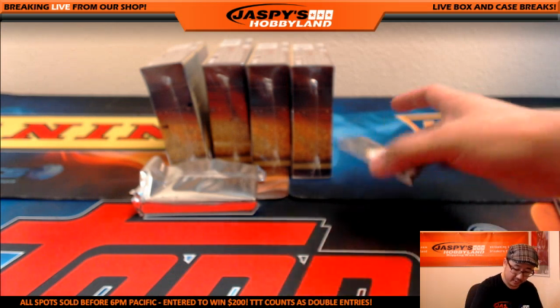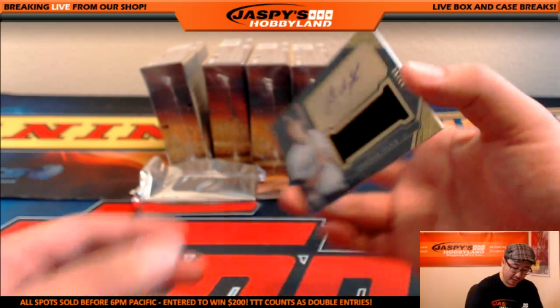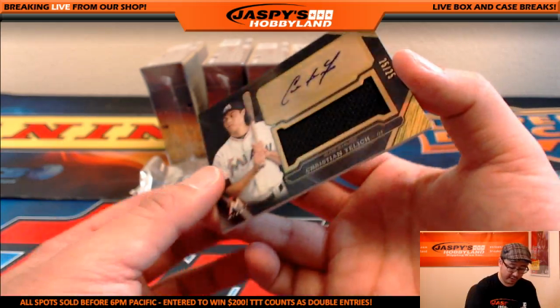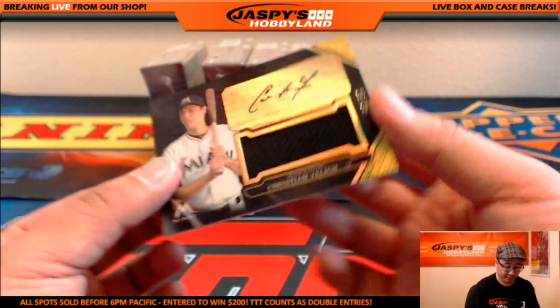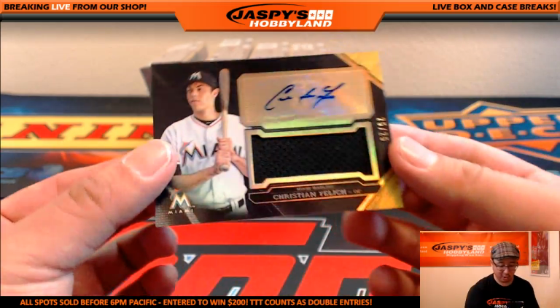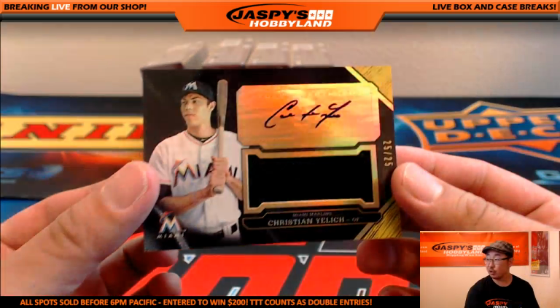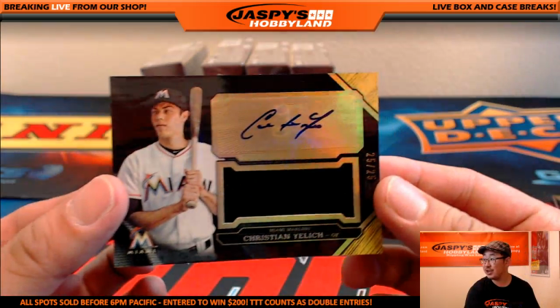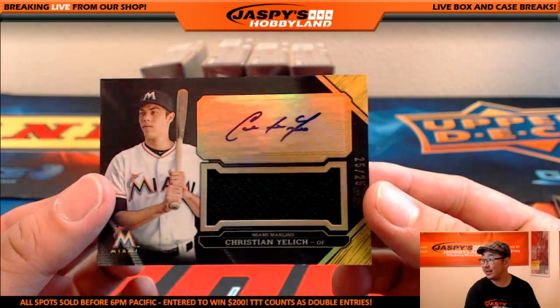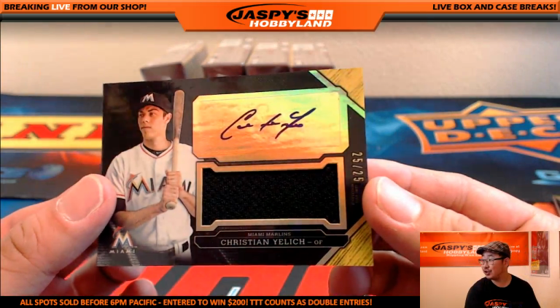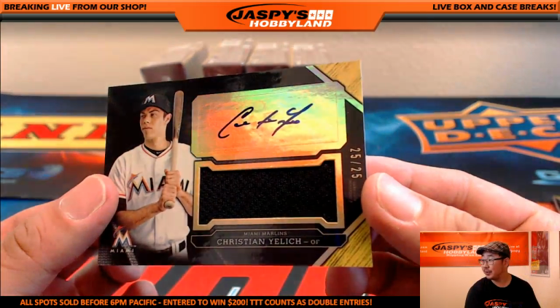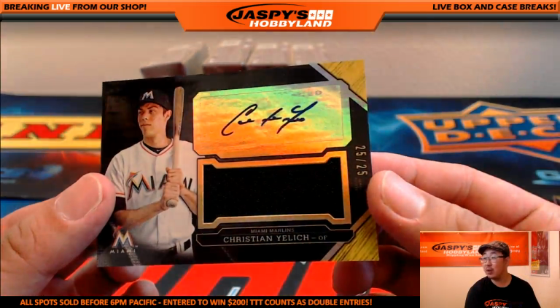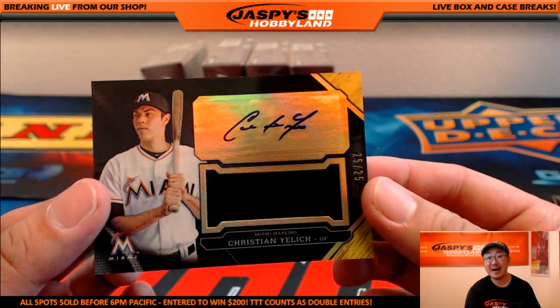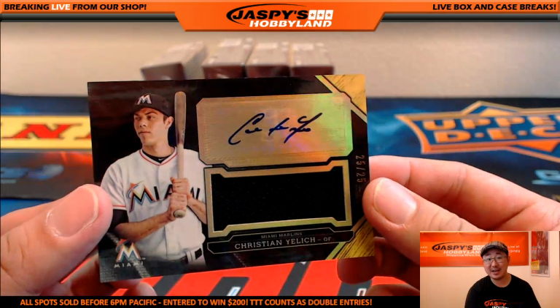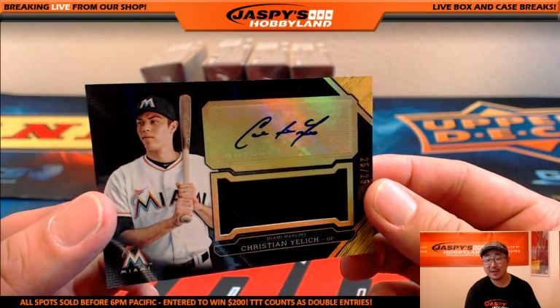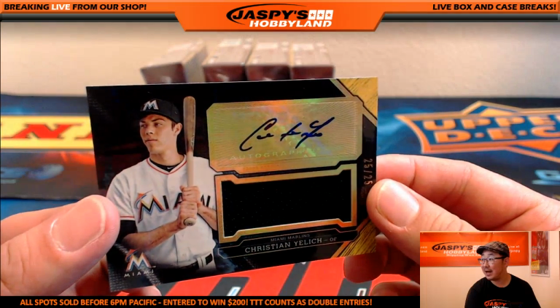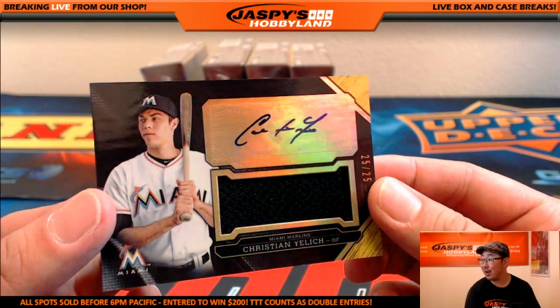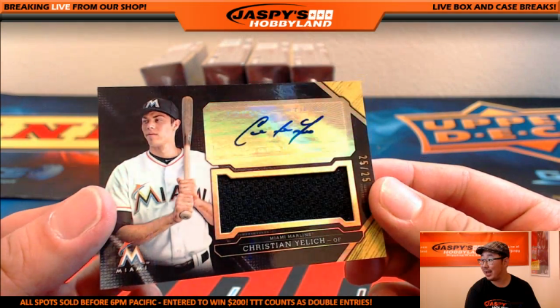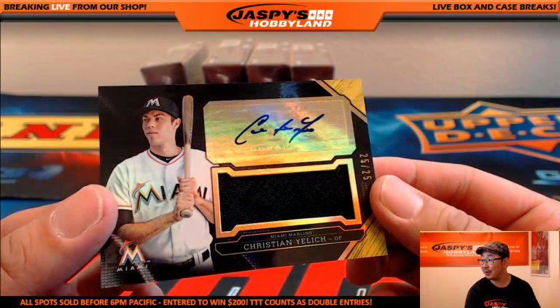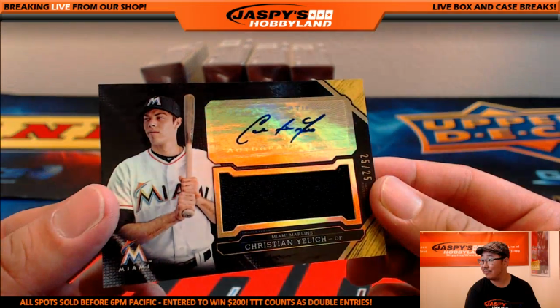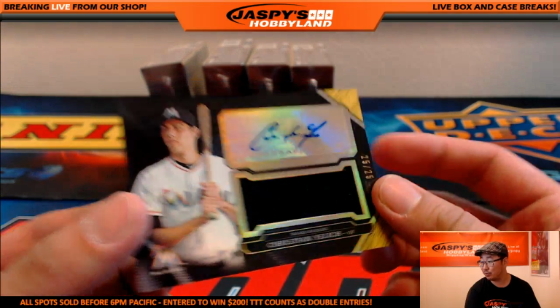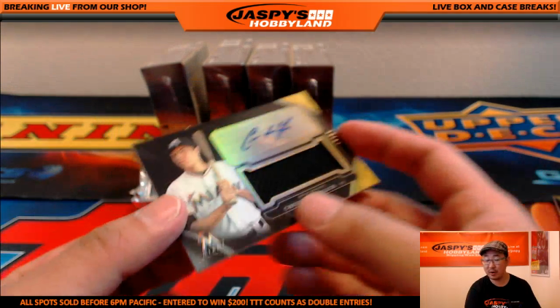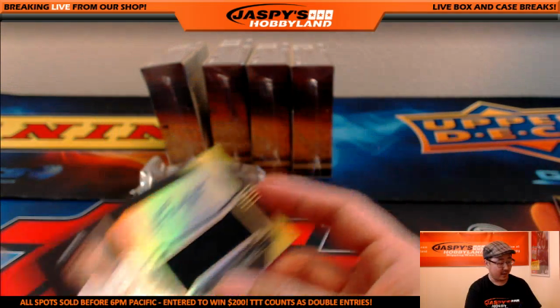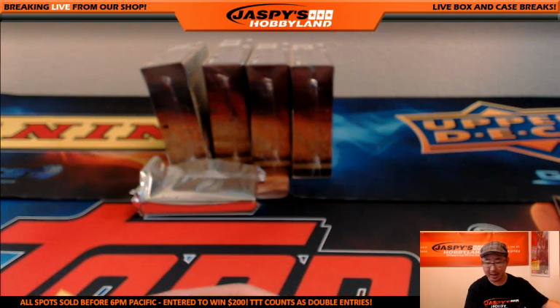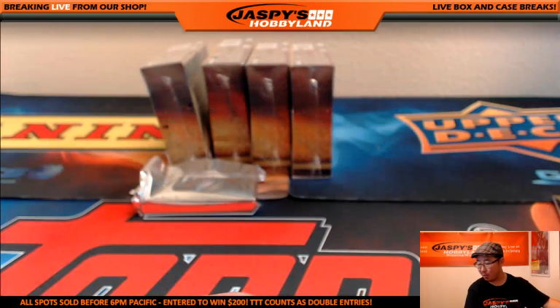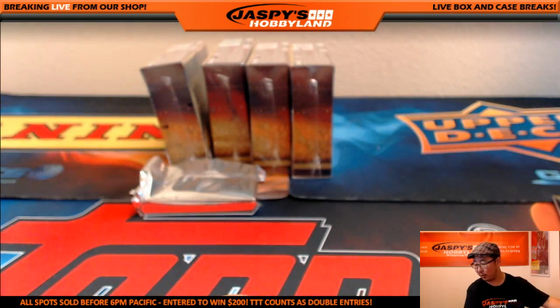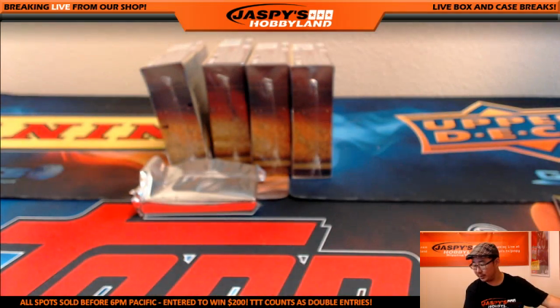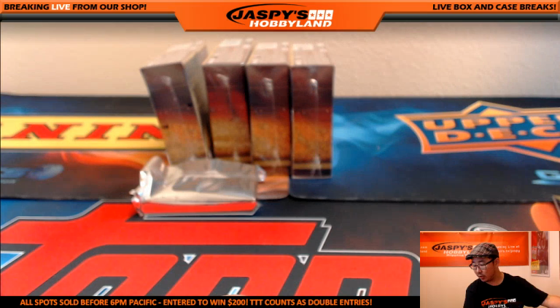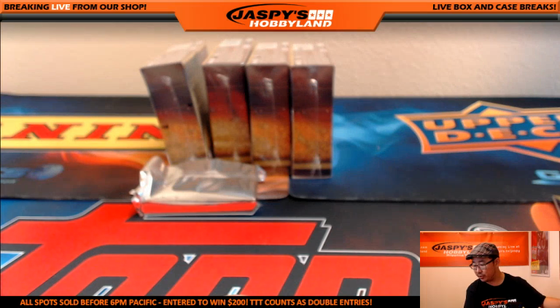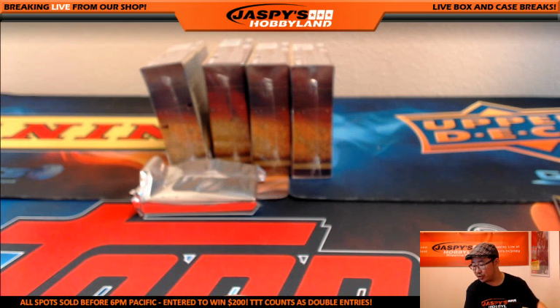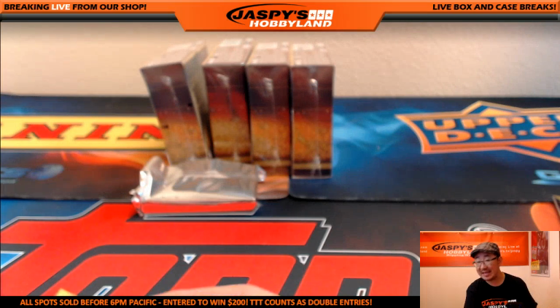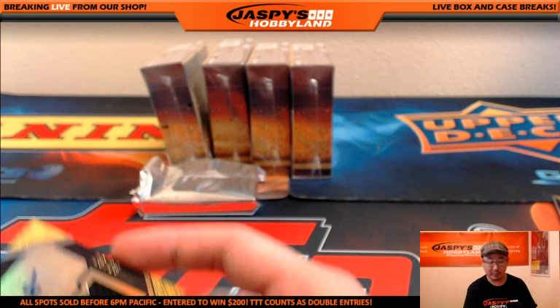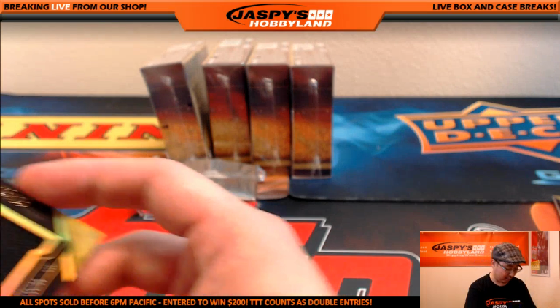And we've got for the Marlins, Christian Yelich — 25 out of 25, relic and autograph. Nice one for the Miami Marlins, going to Jeff Hensley with the Marlins.